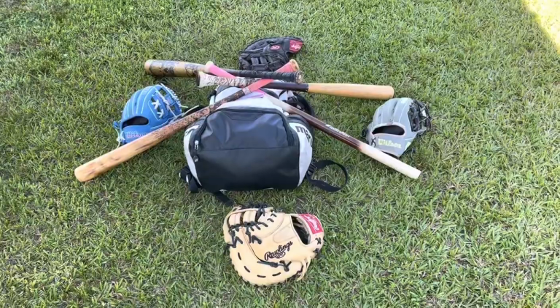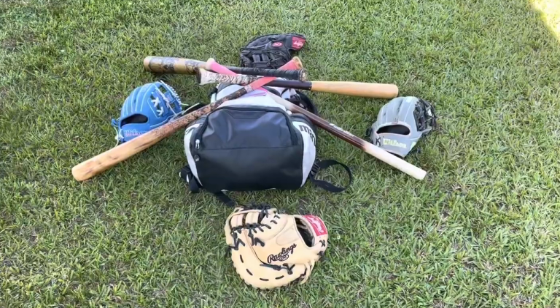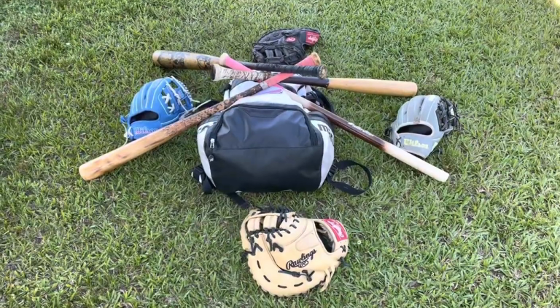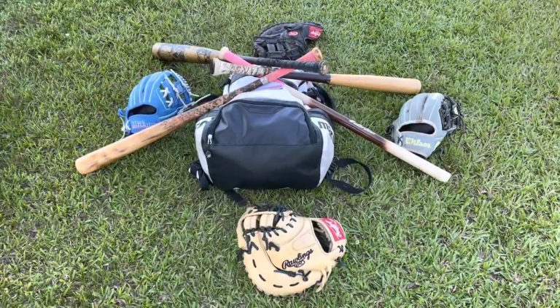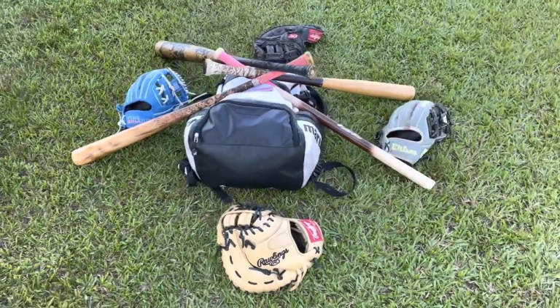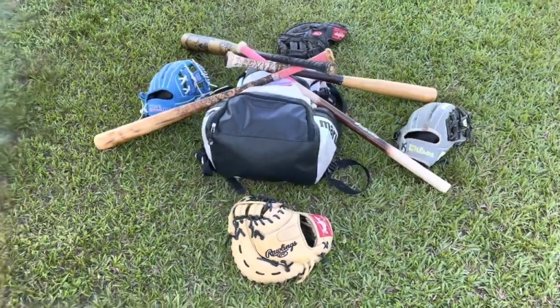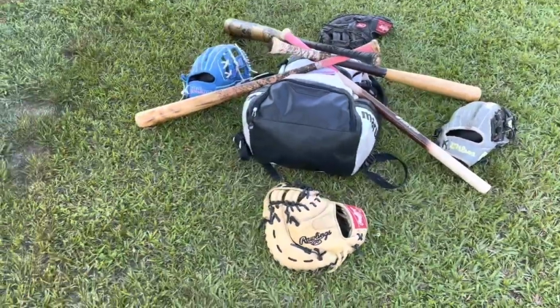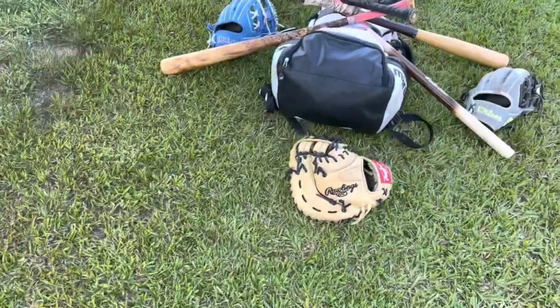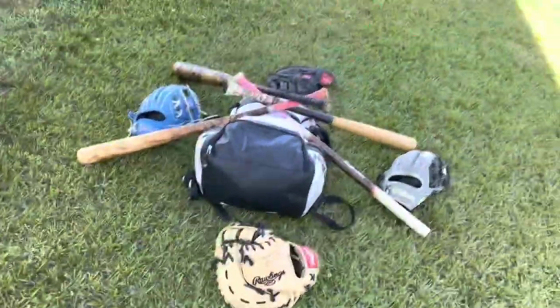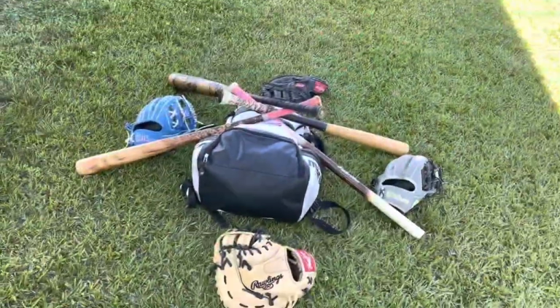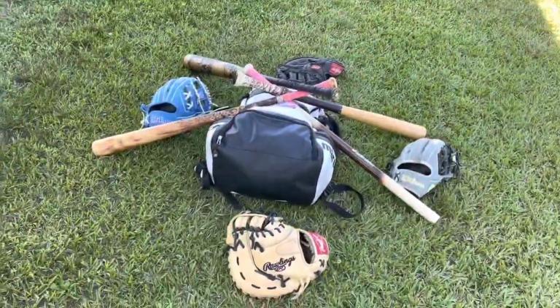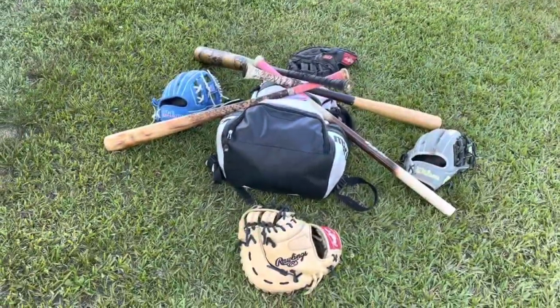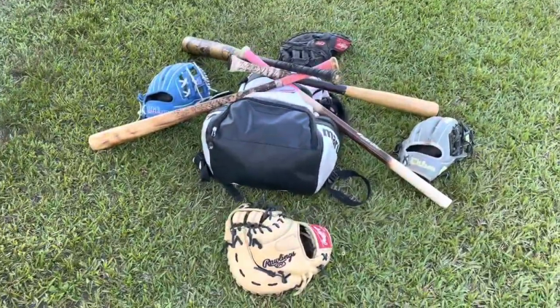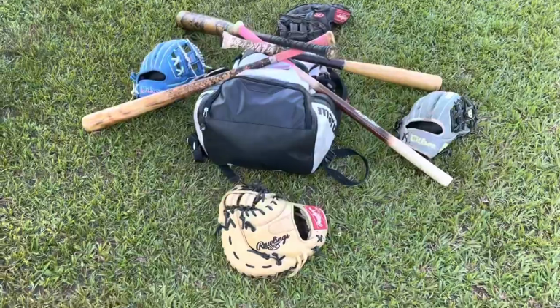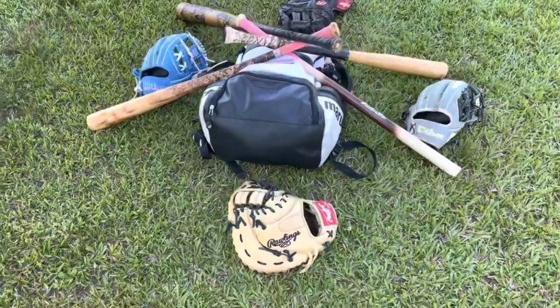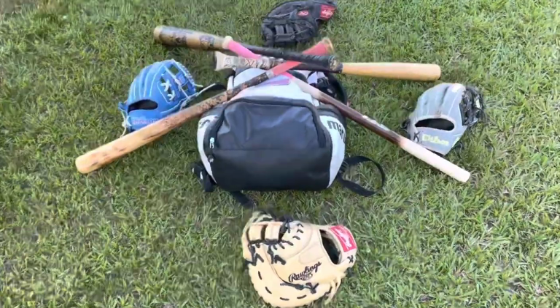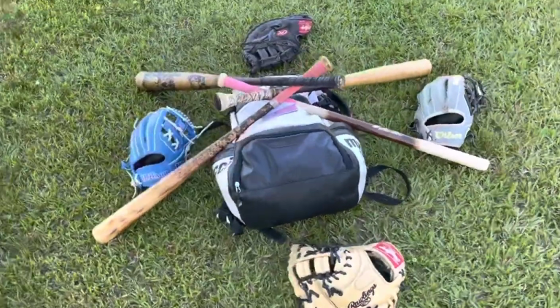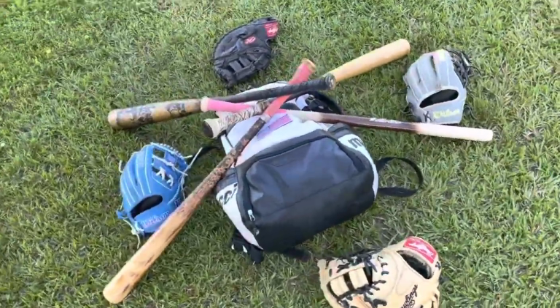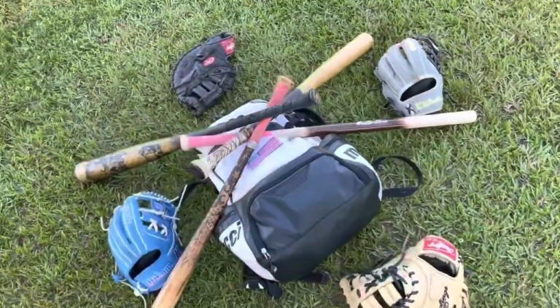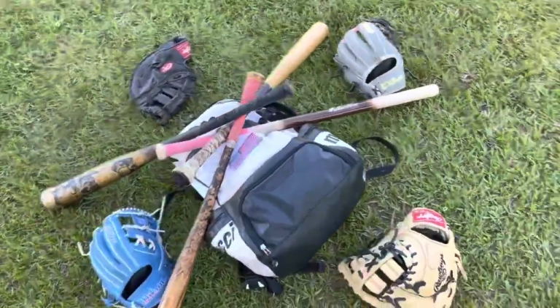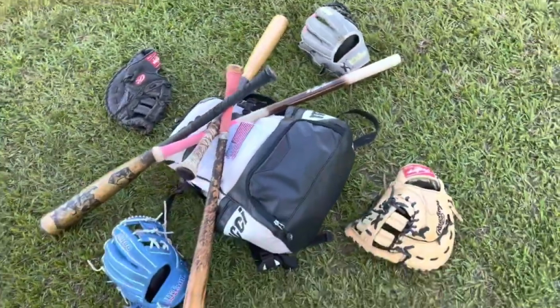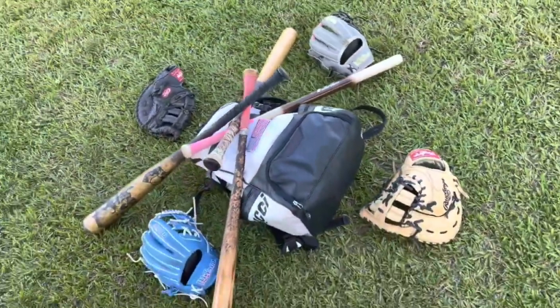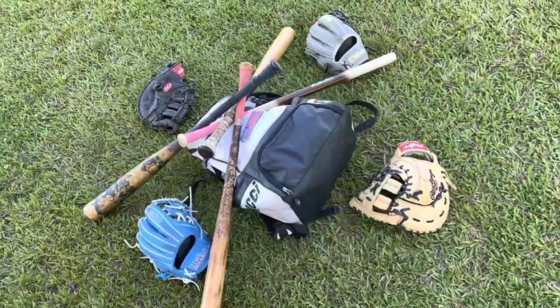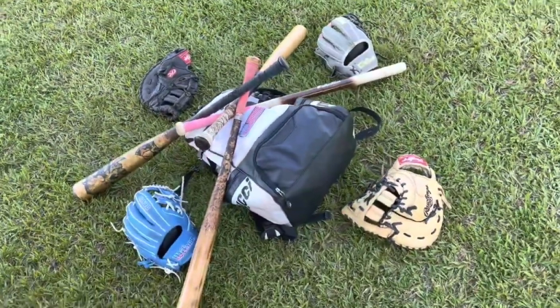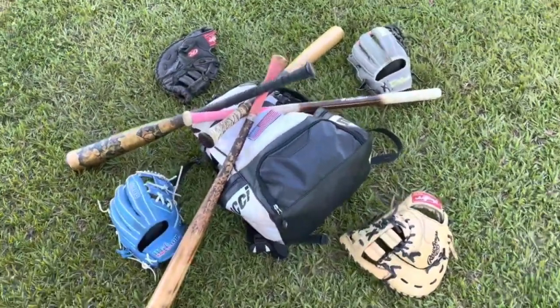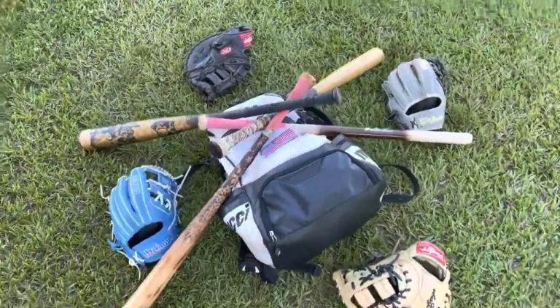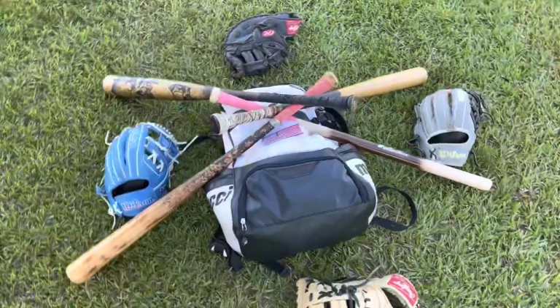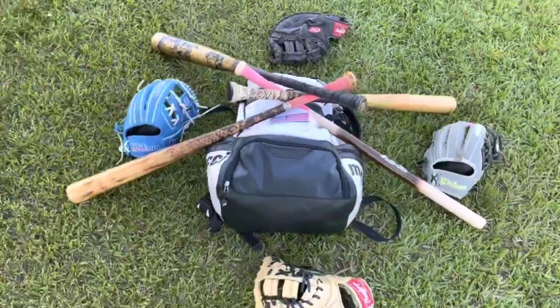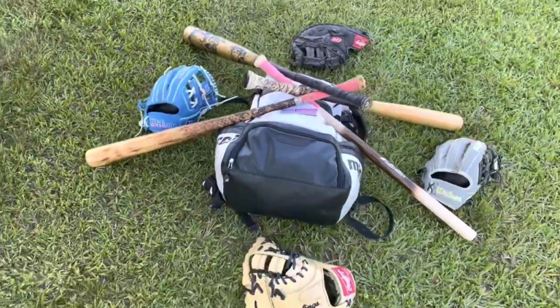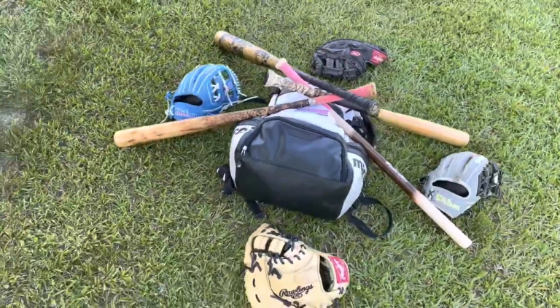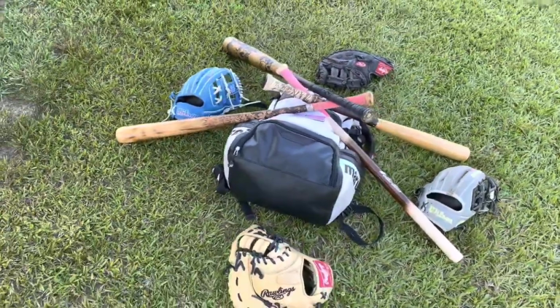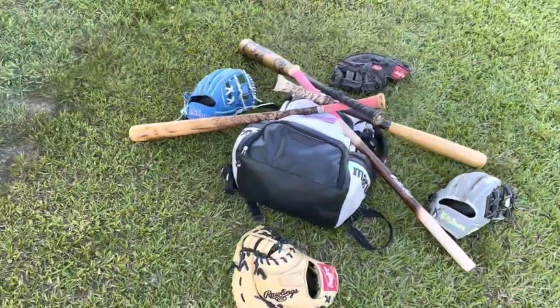What's up guys, D4RingGloves here doing a what's in my baseball bag video. This is our baseball bag for the 8th grade season.